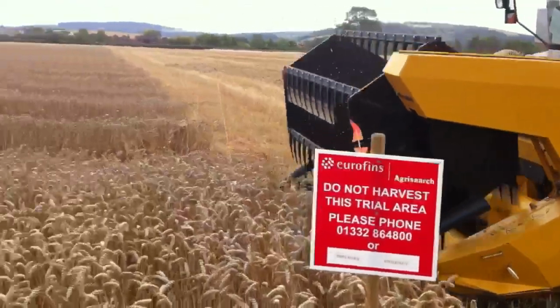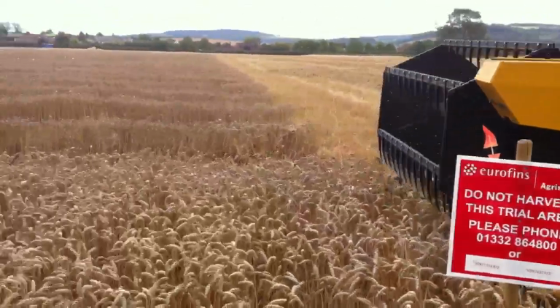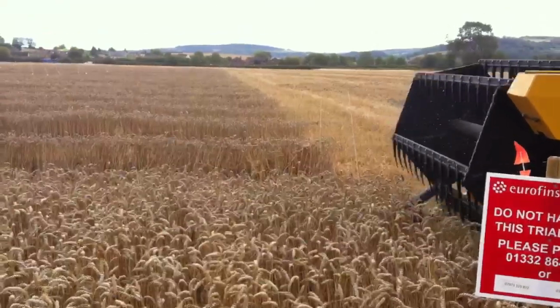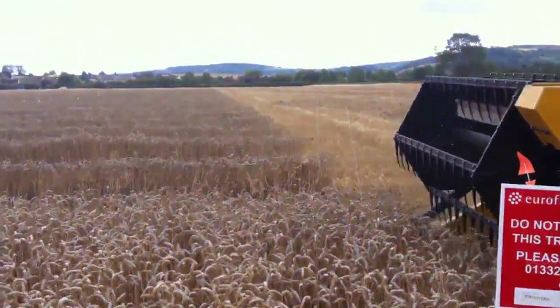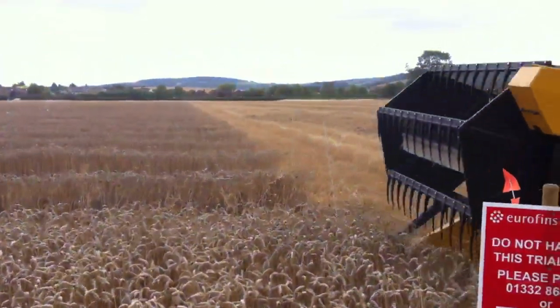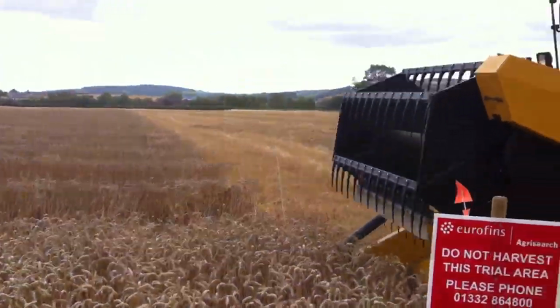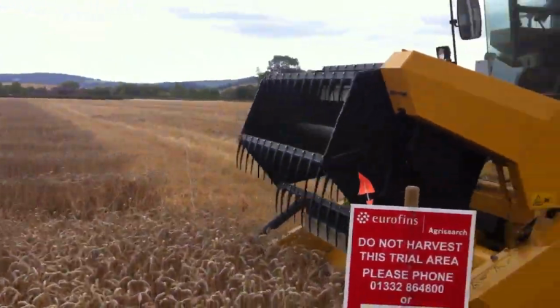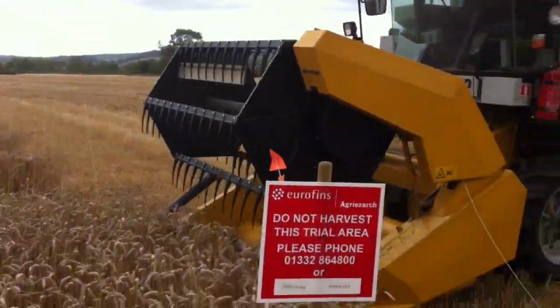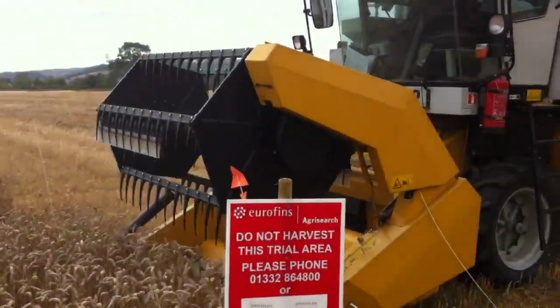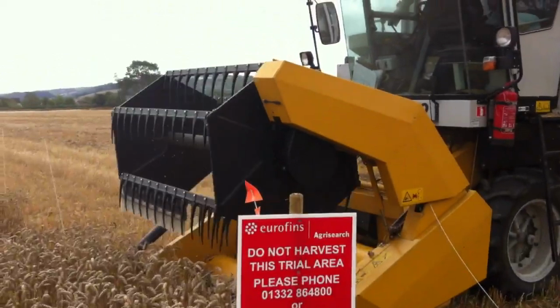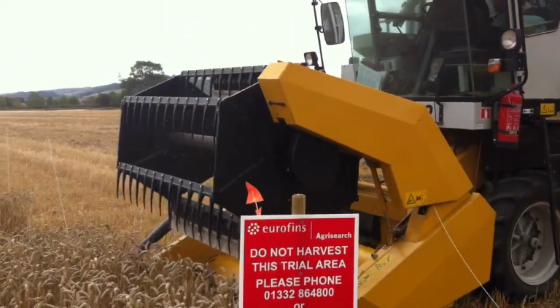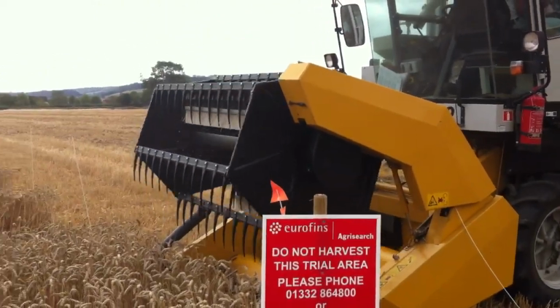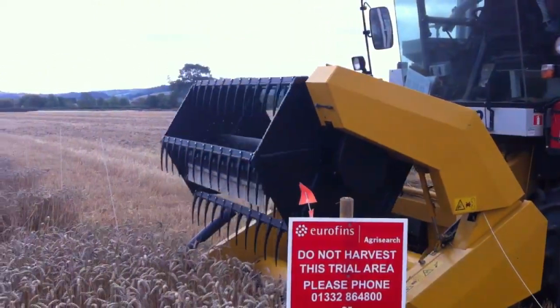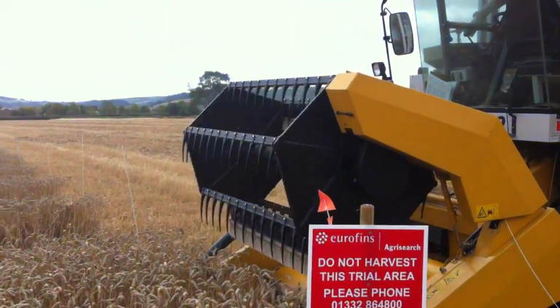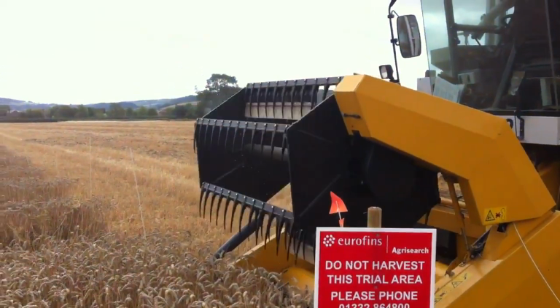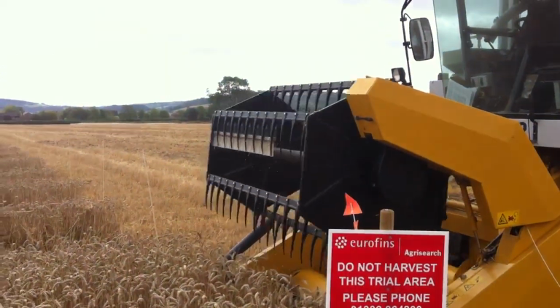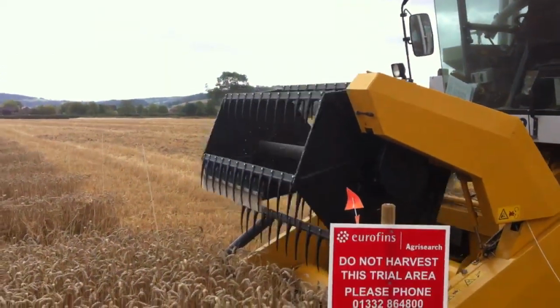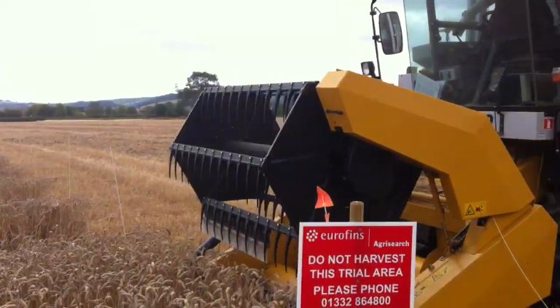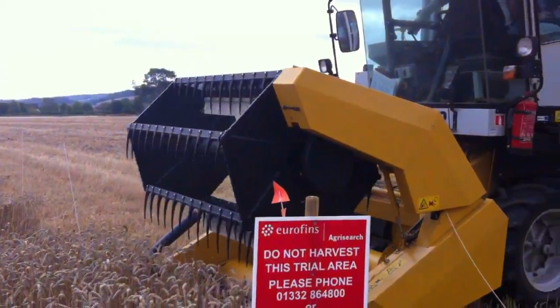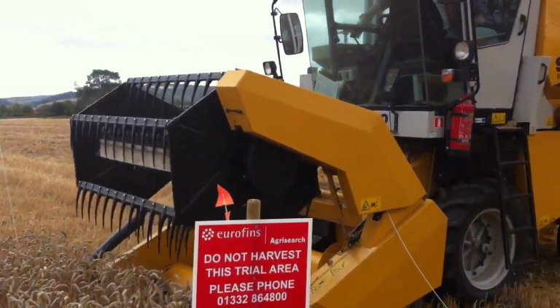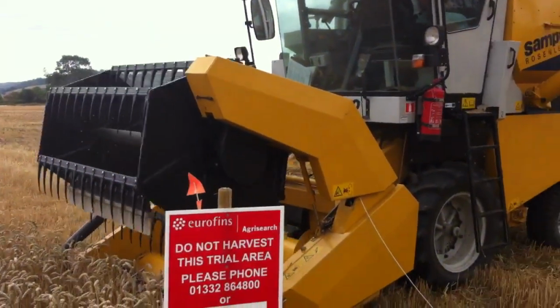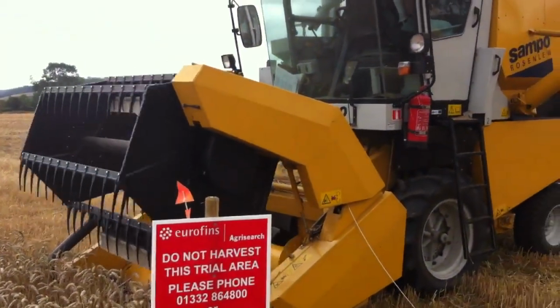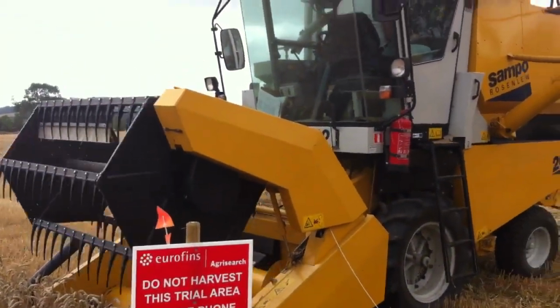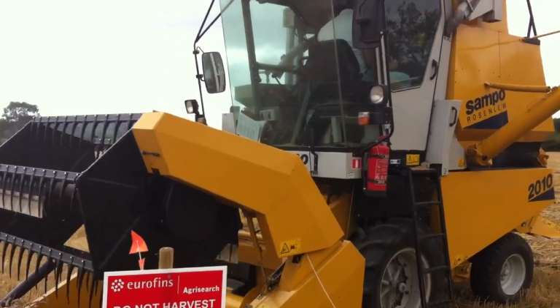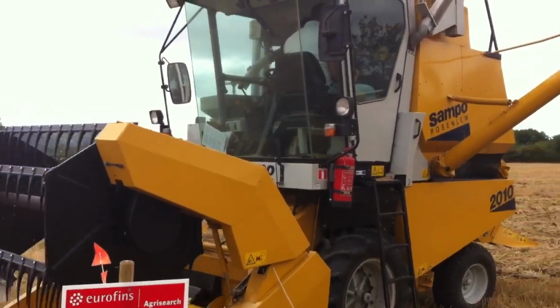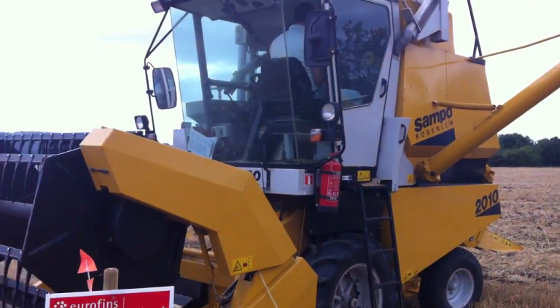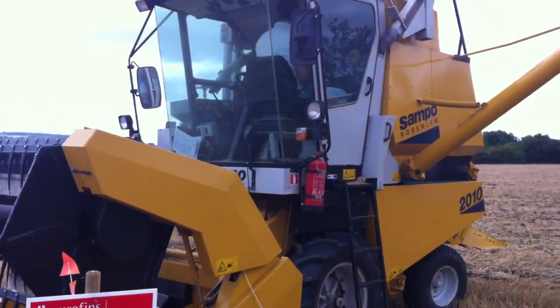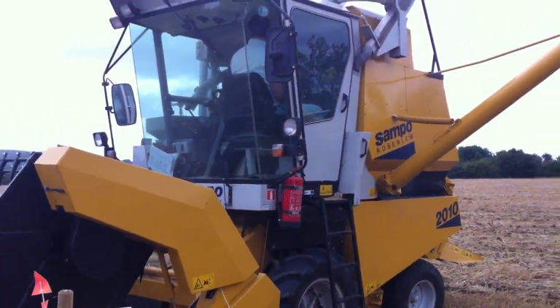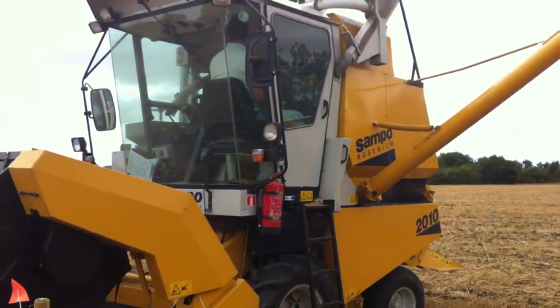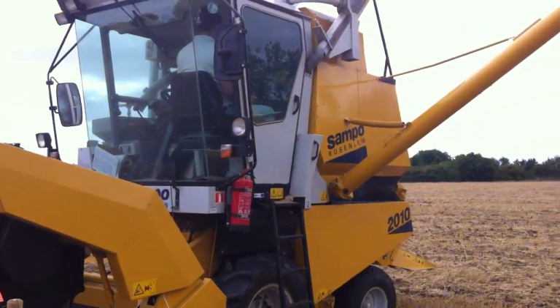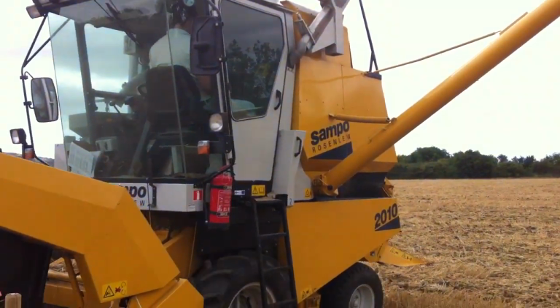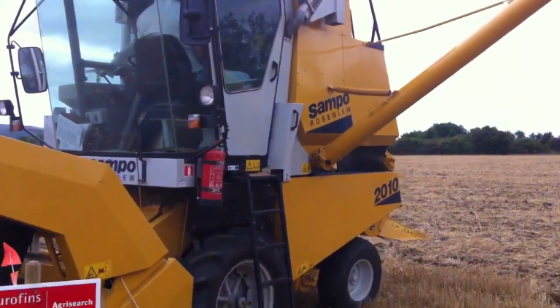I expect they've got about three hours' work here to finish all these little plots — something that our larger combine would do in about 20 minutes. Interesting stuff. Tune in tomorrow to see how we're getting on.